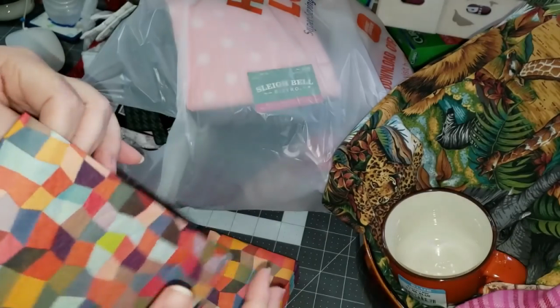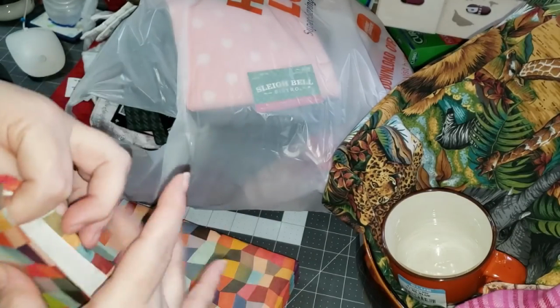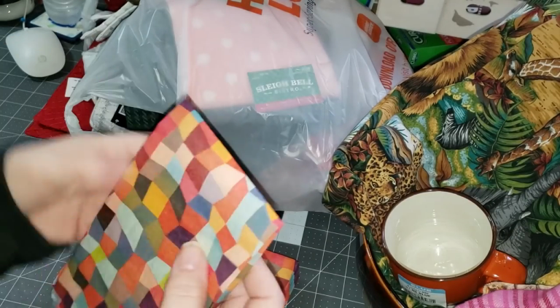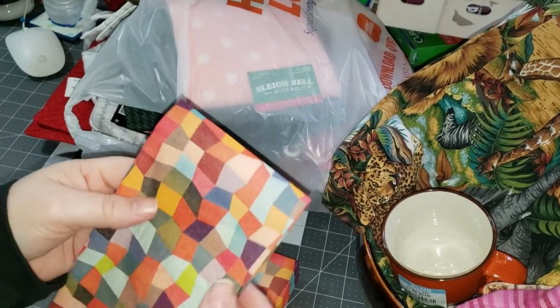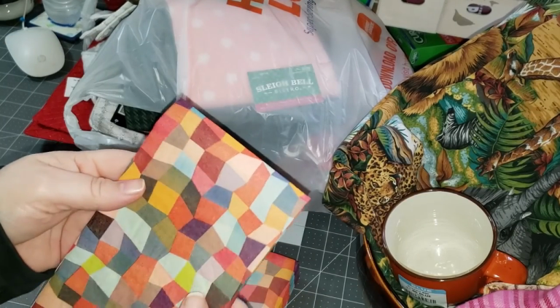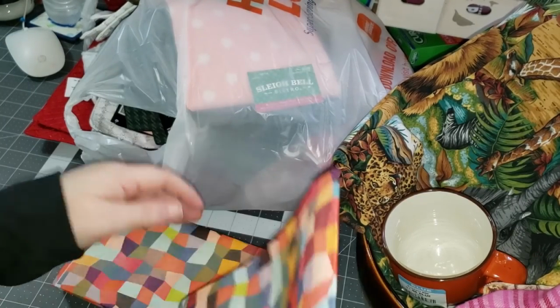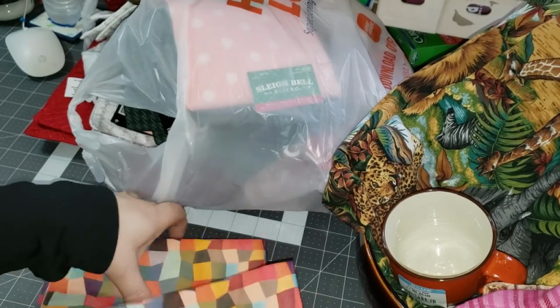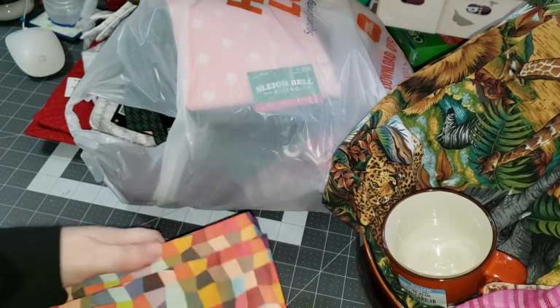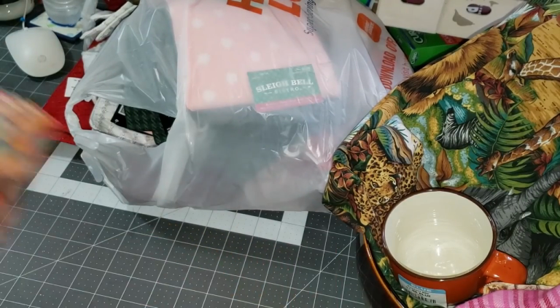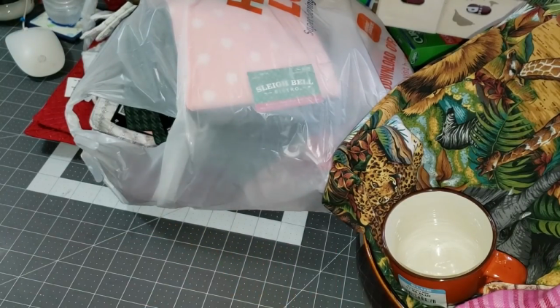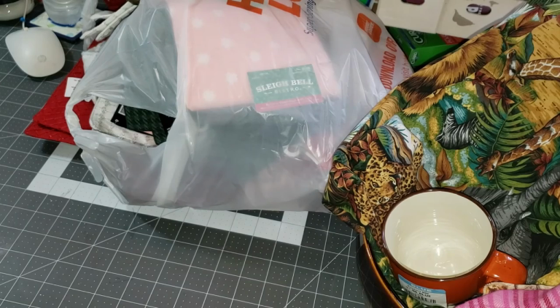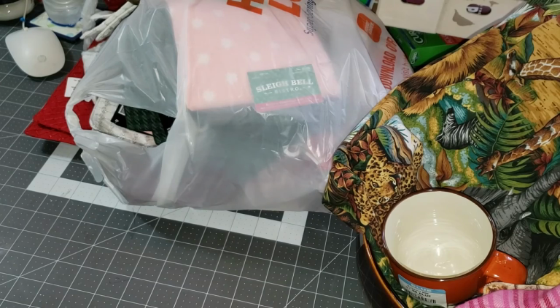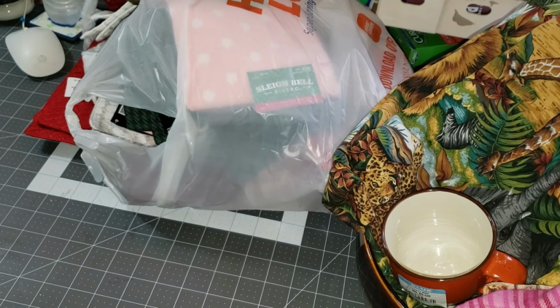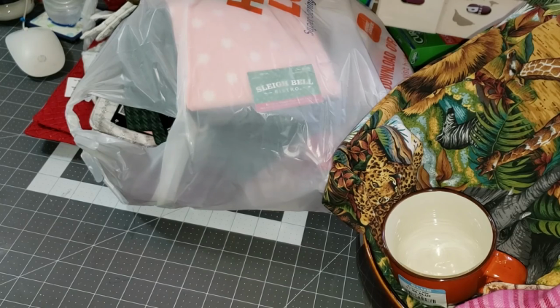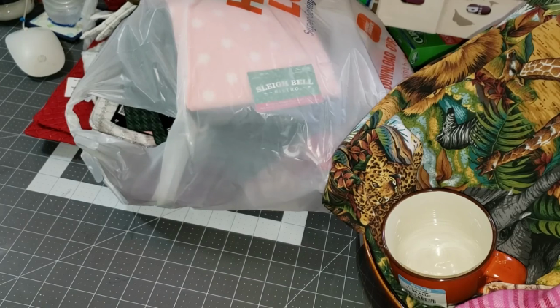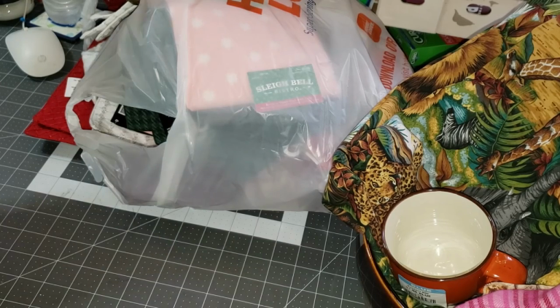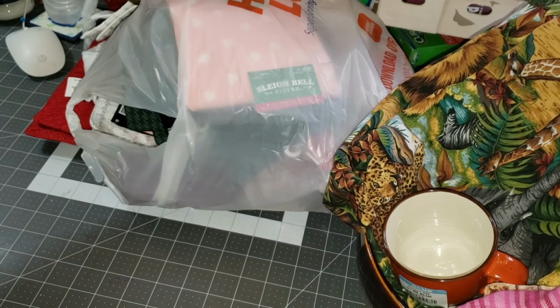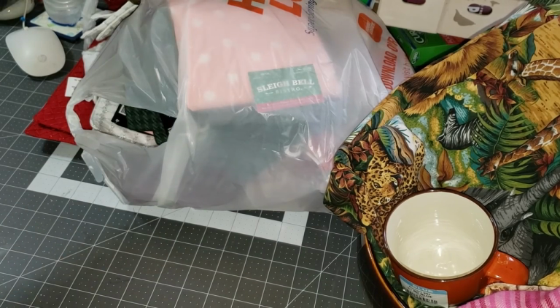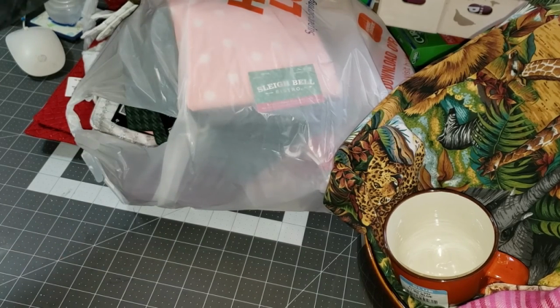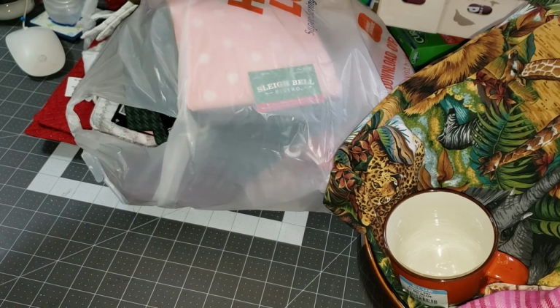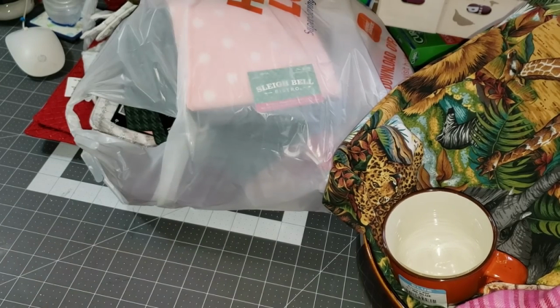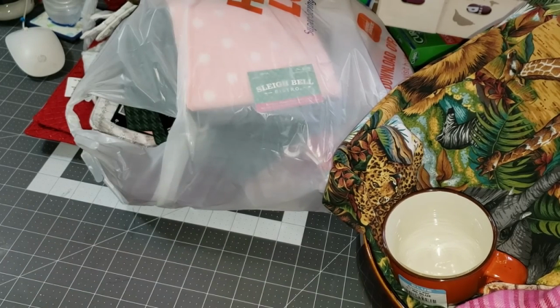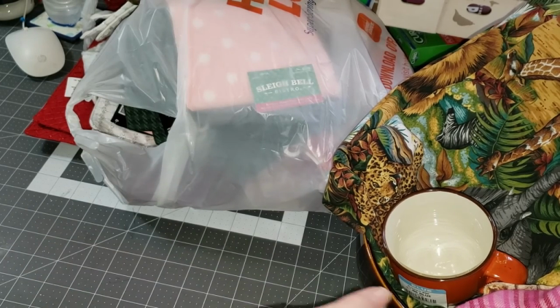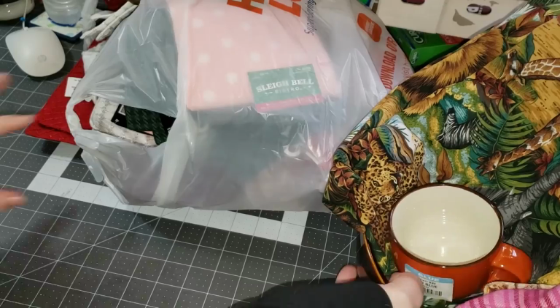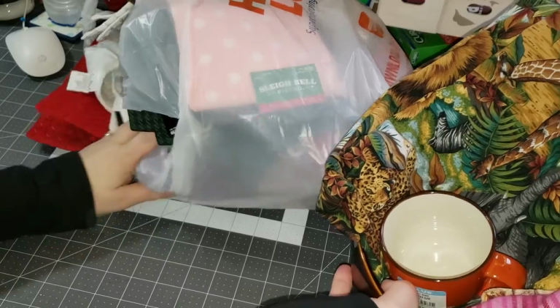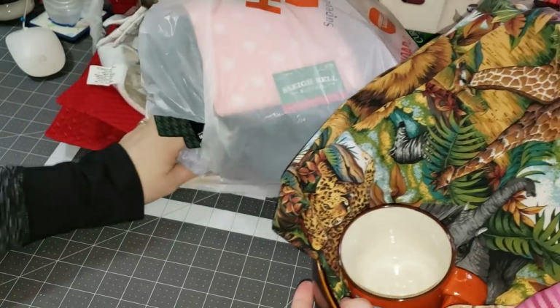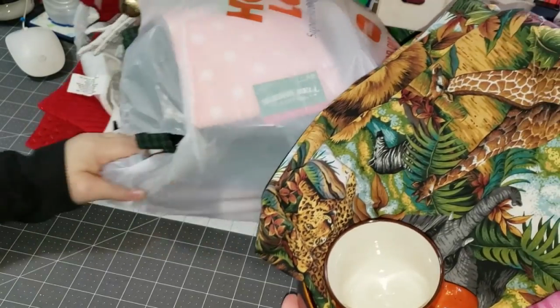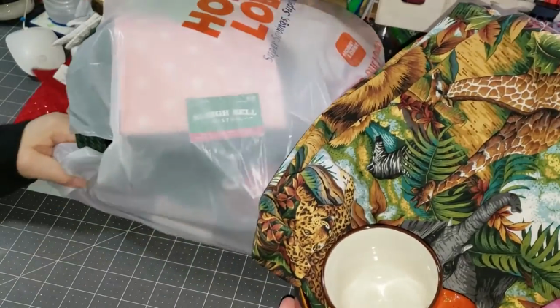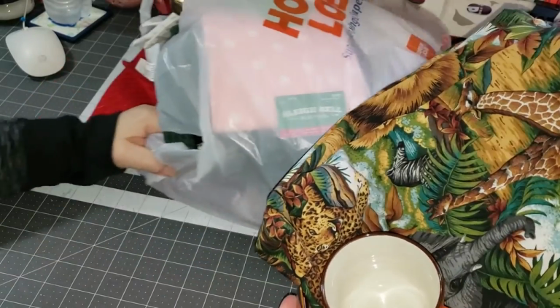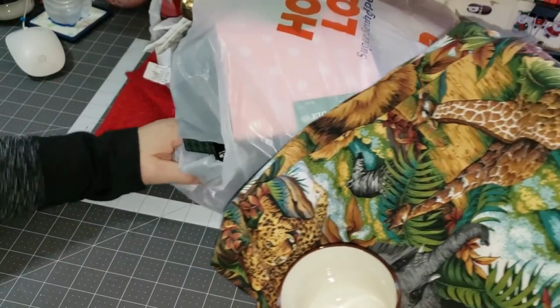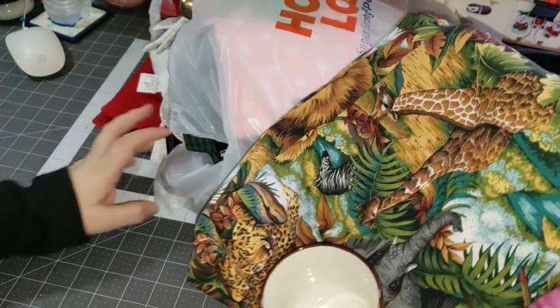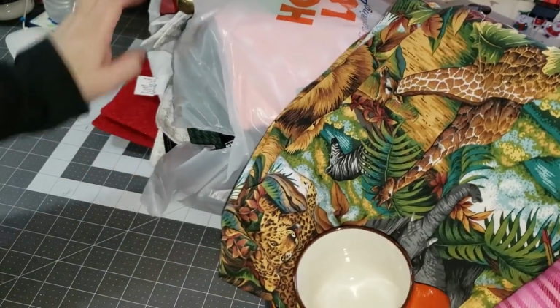It kind of gives off a quilt vibe. That was all I got from the Dollar Tree, and then my Goodwill here is pretty big.